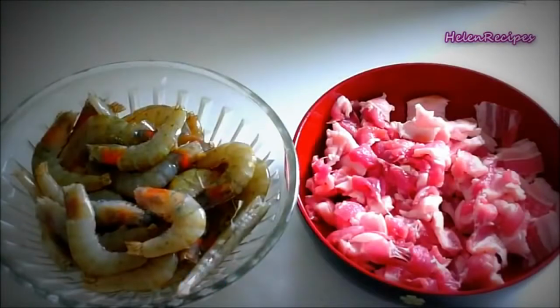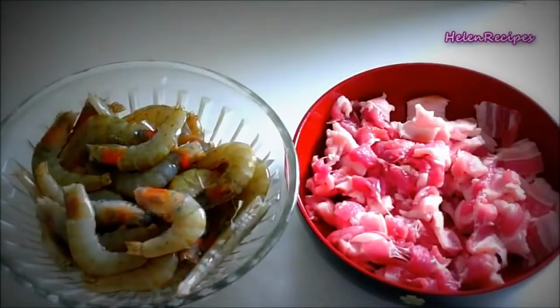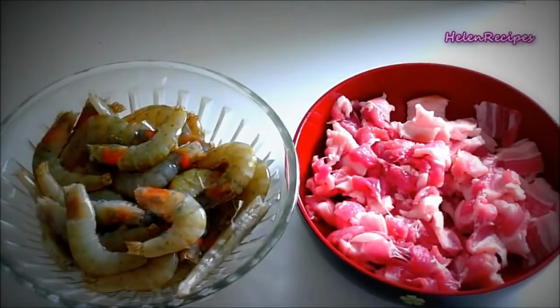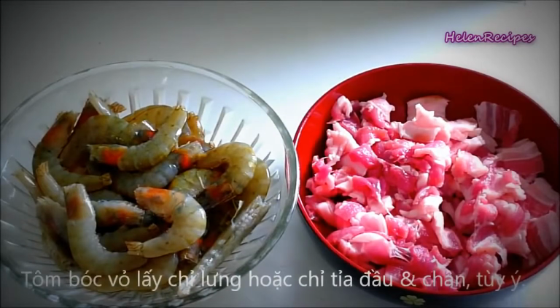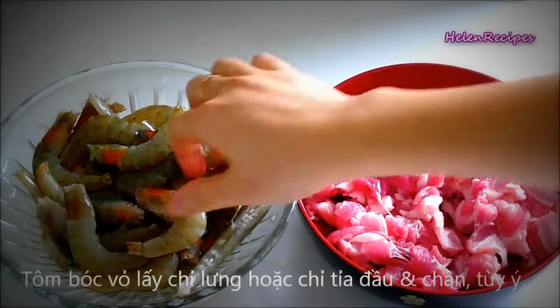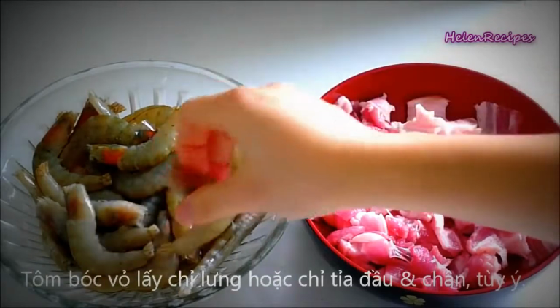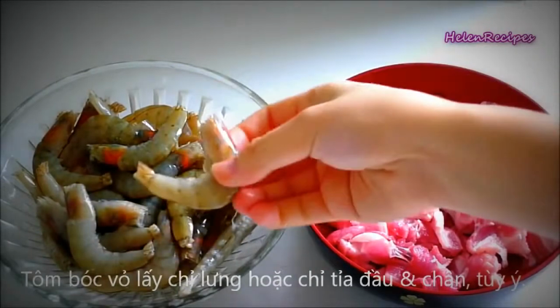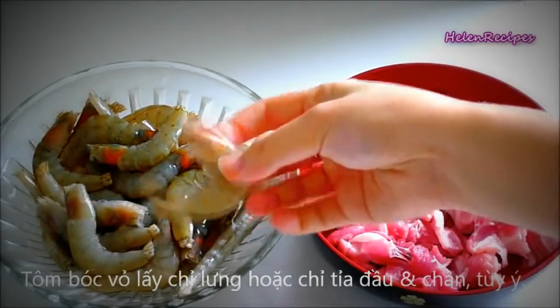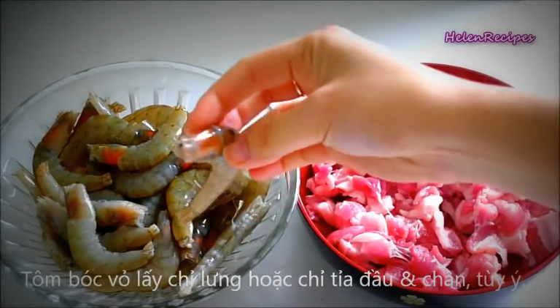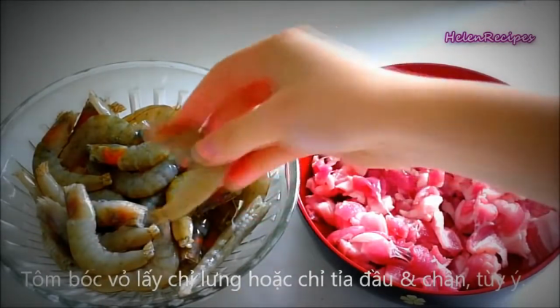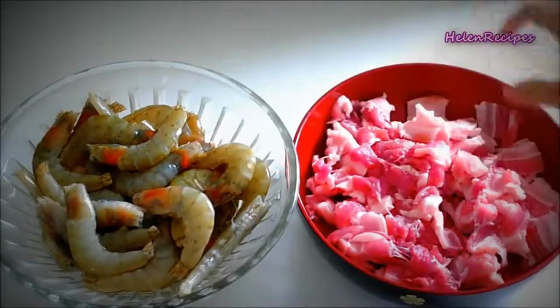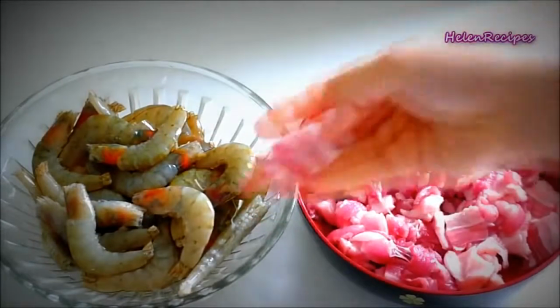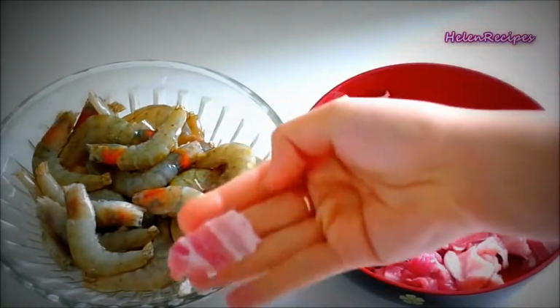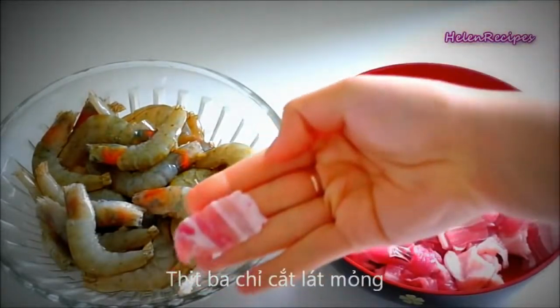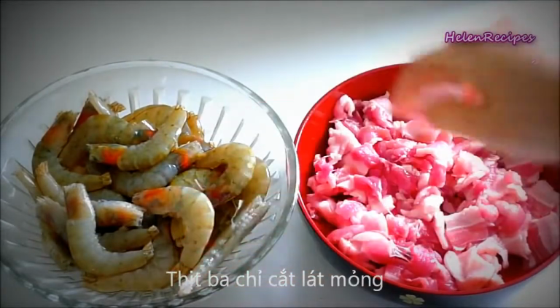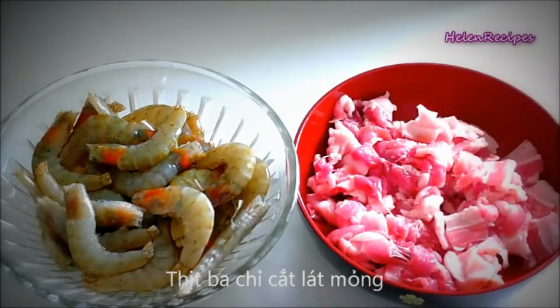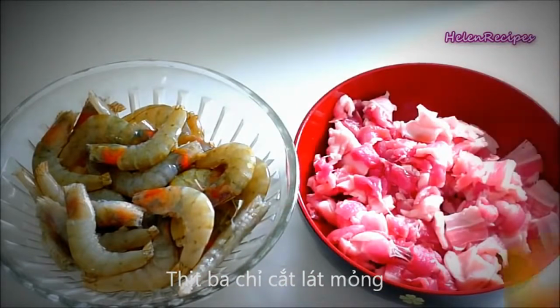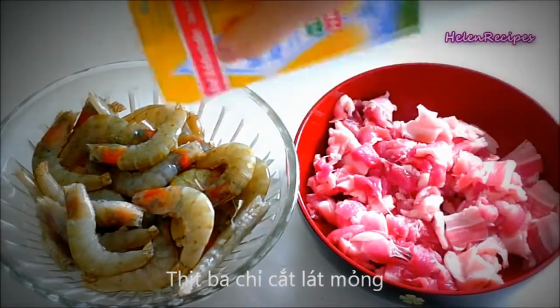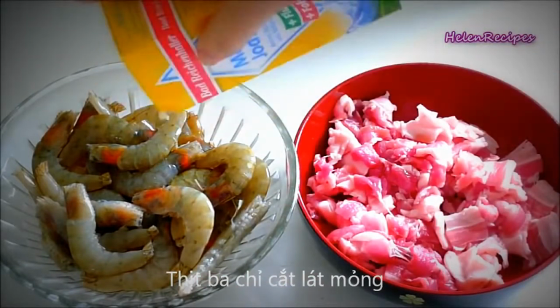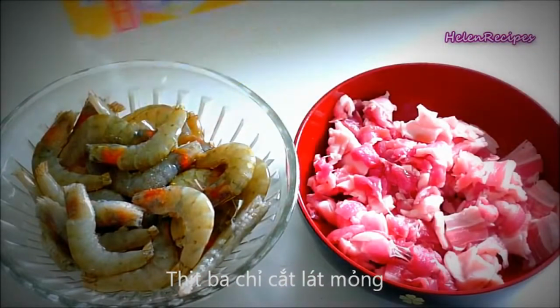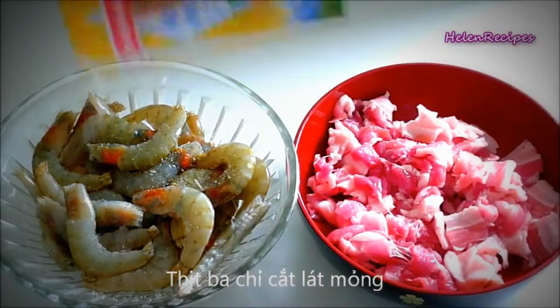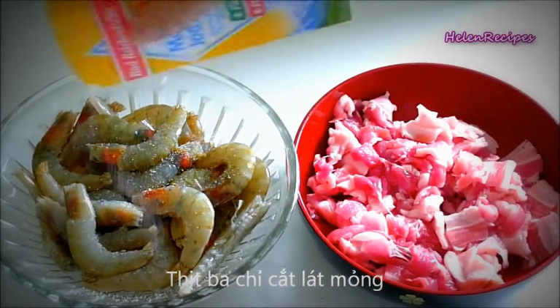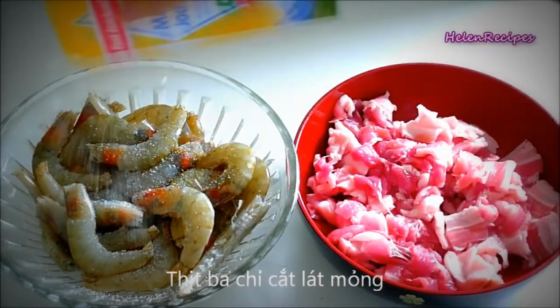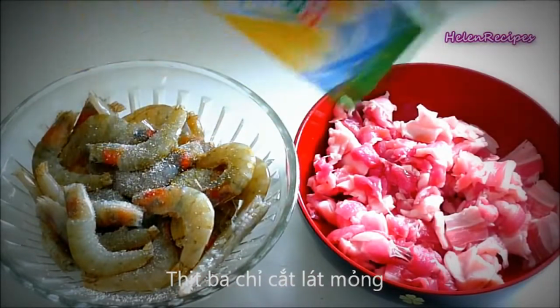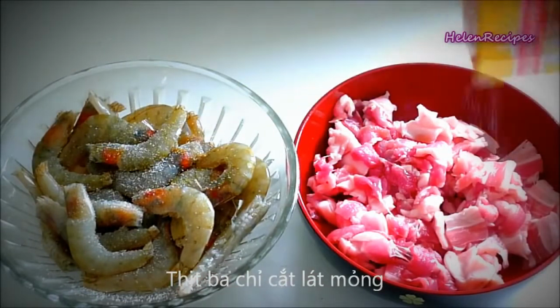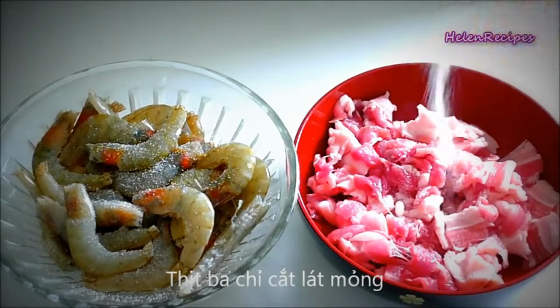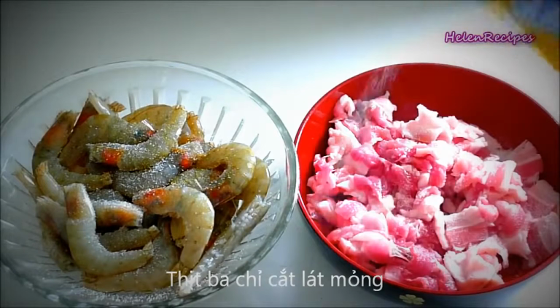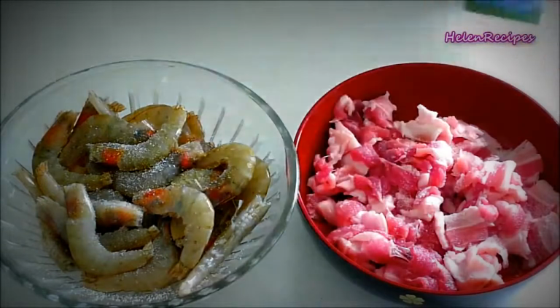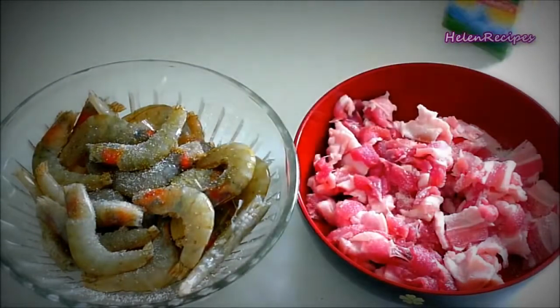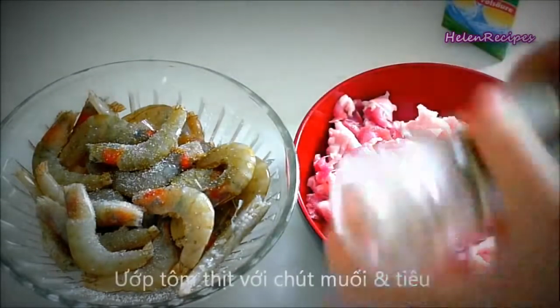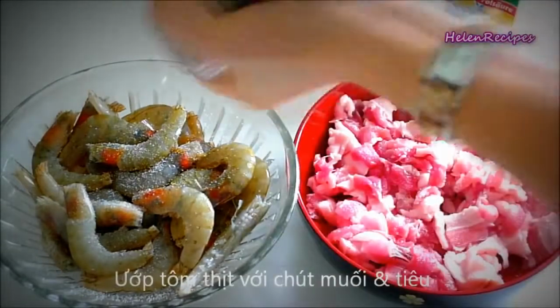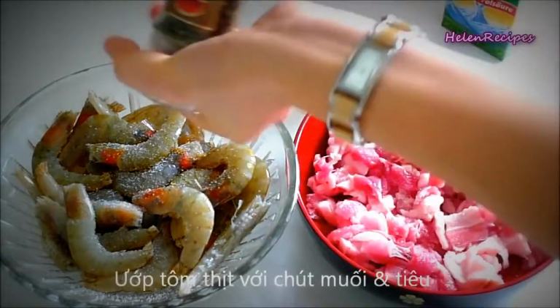Meanwhile, we will prepare the pork and the shrimps. You can either peel and devein the shrimps, or just simply trim off the tips and the legs — that's what I do. Cut the pork belly into thin slices and season the pork and the shrimps with some salt and pepper.